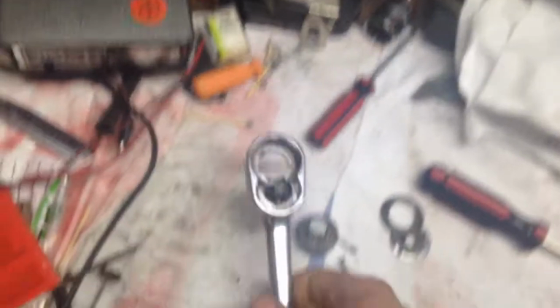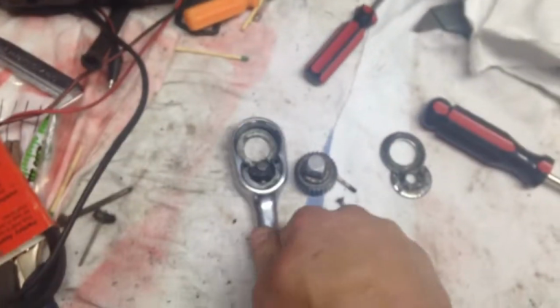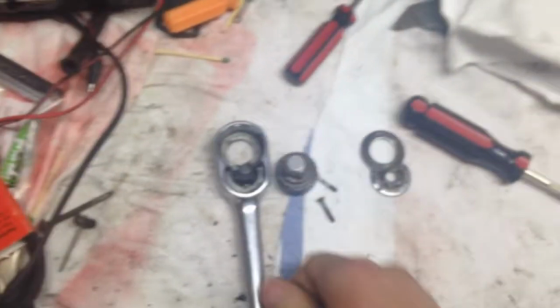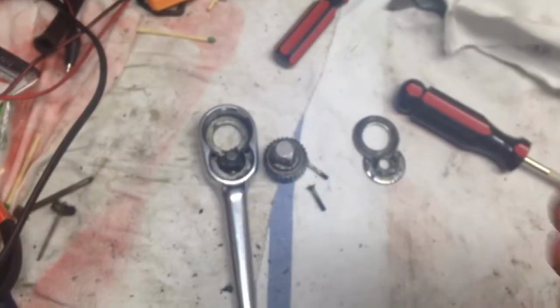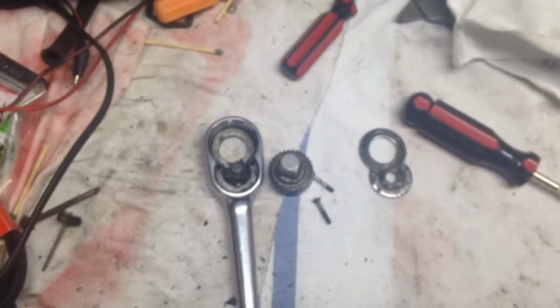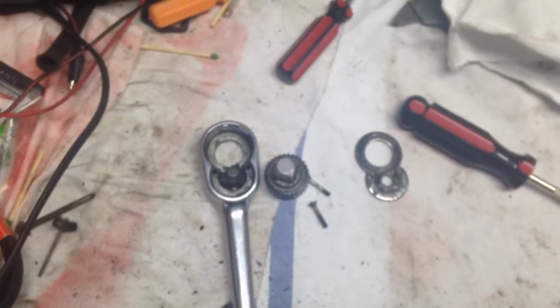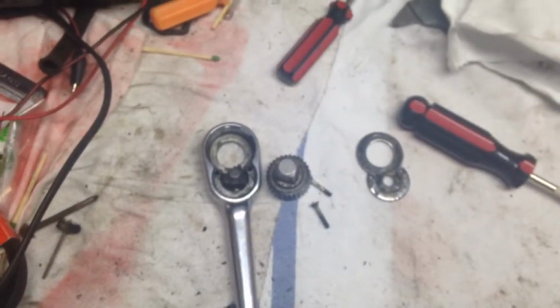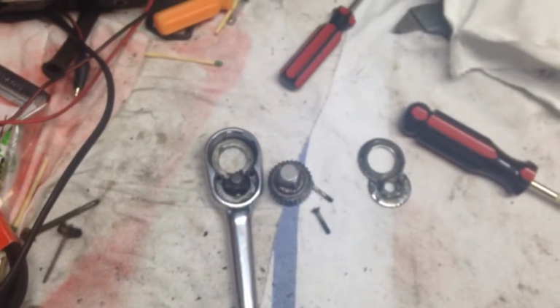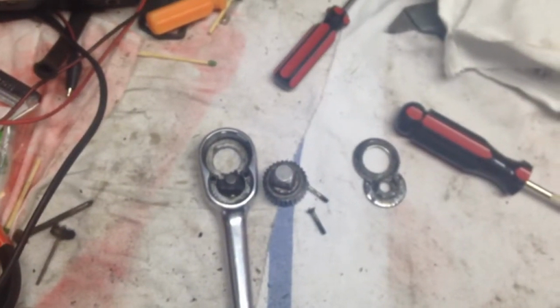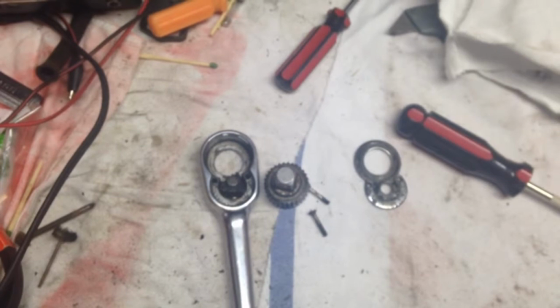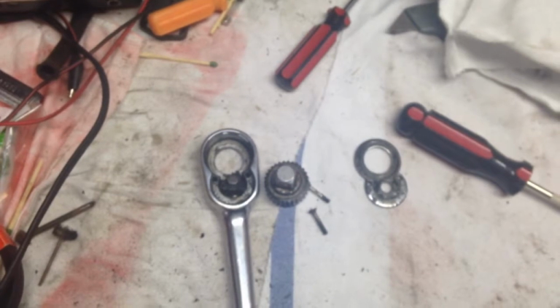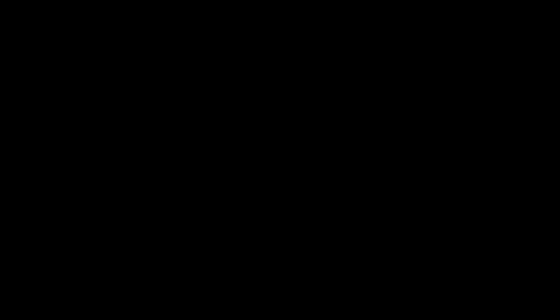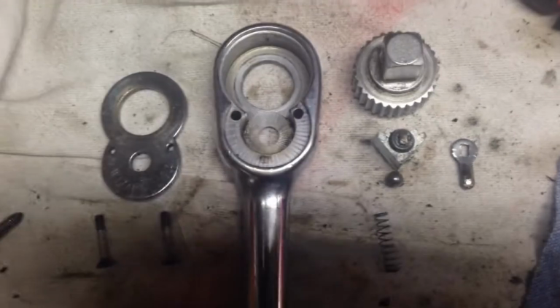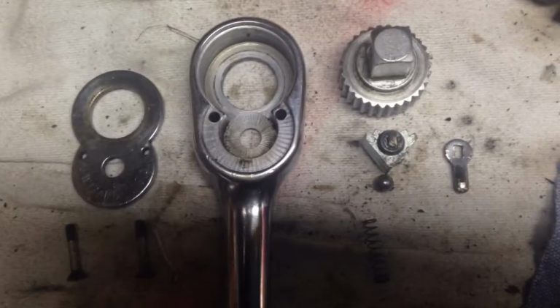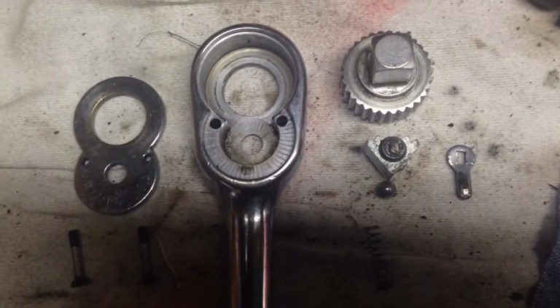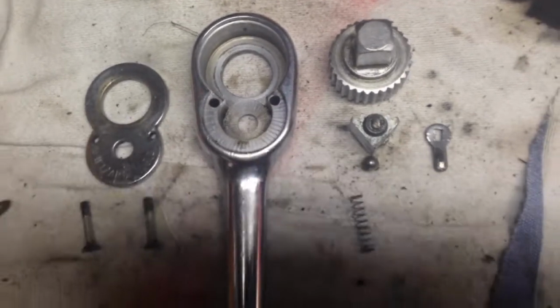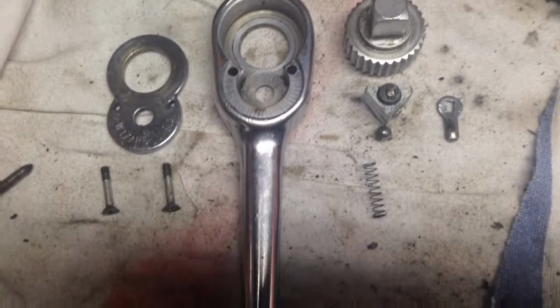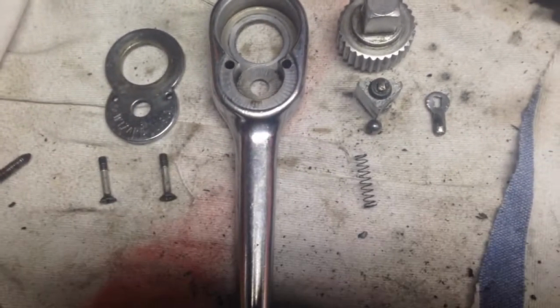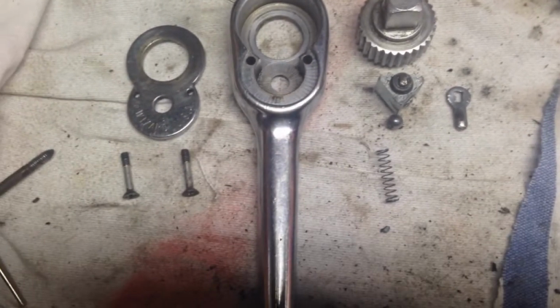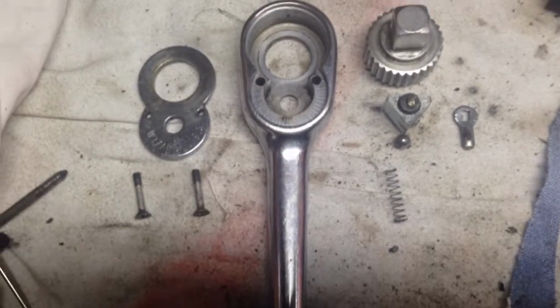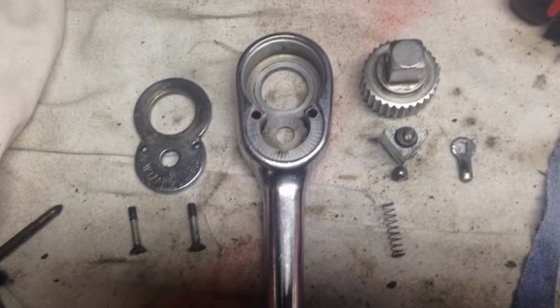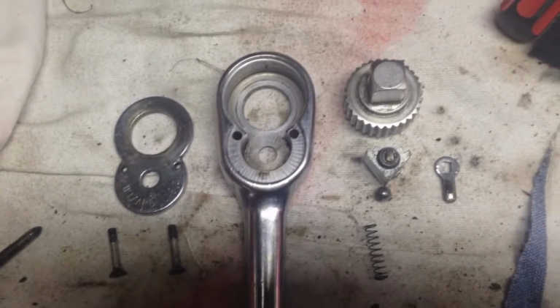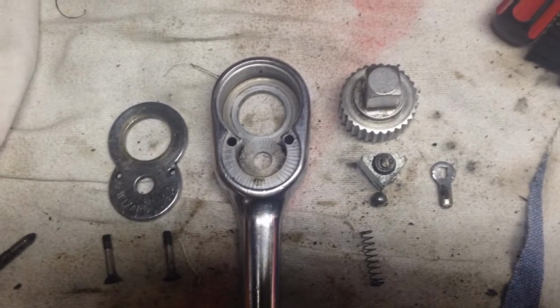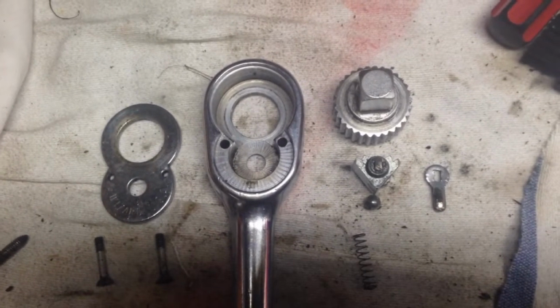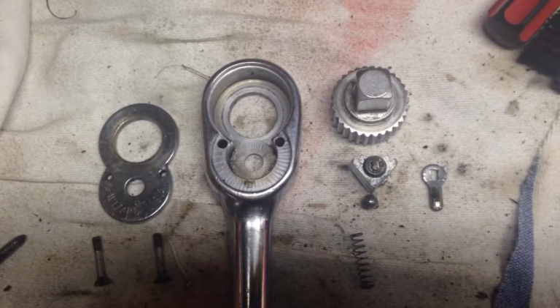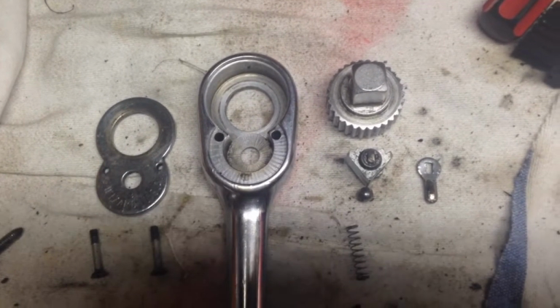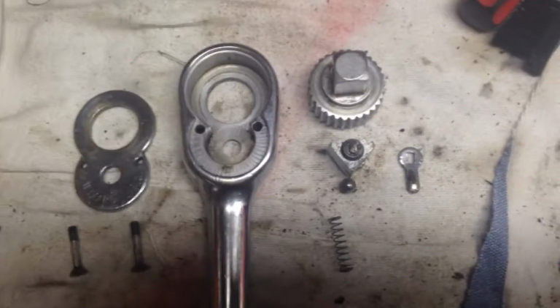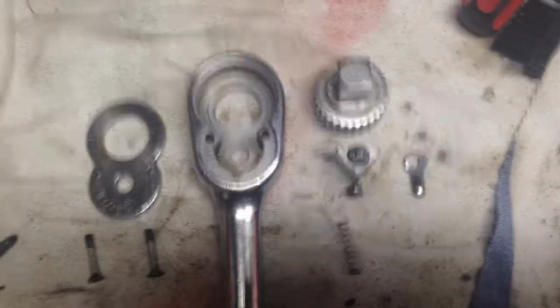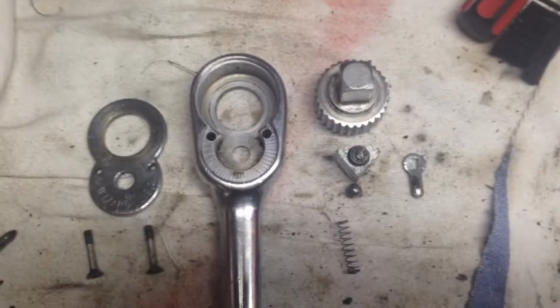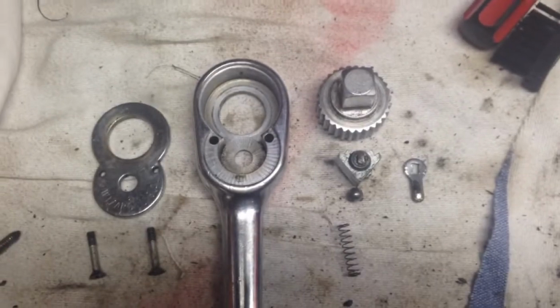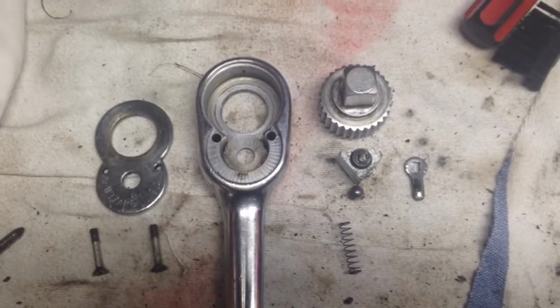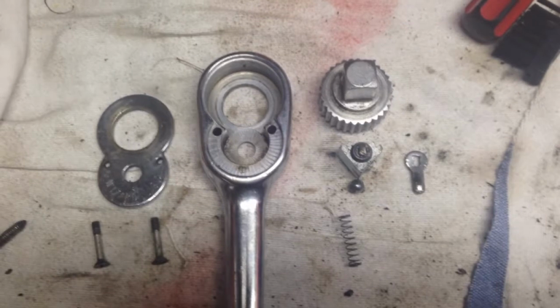We'll re-oil that little ball in there and get her back into working order. Let's de-grease it and make it not greasy — how about that. Got them all cleaned up and laid out, and now it's time to assemble.